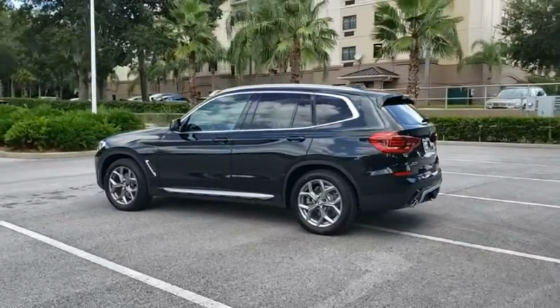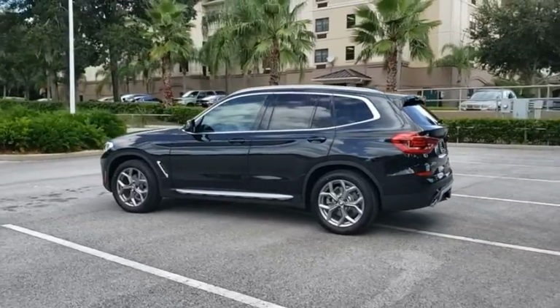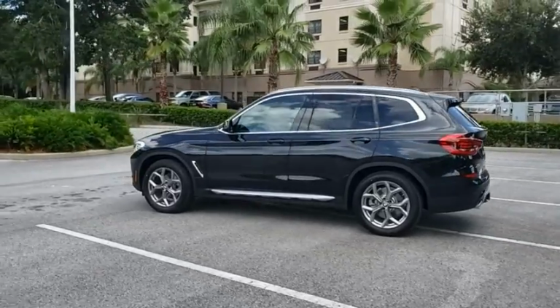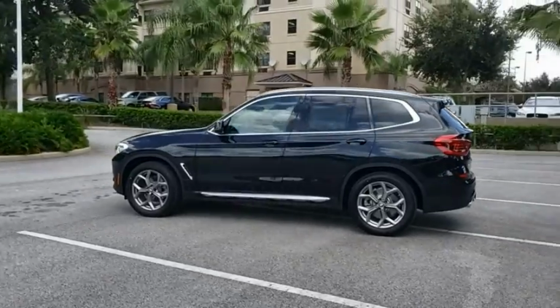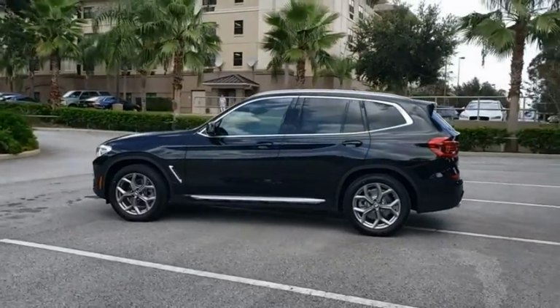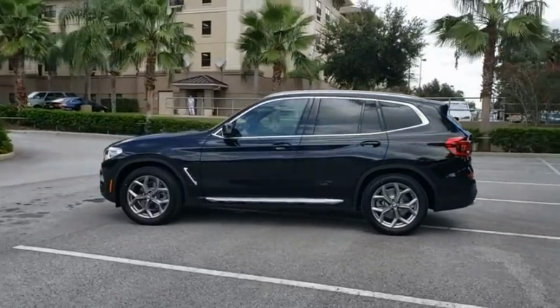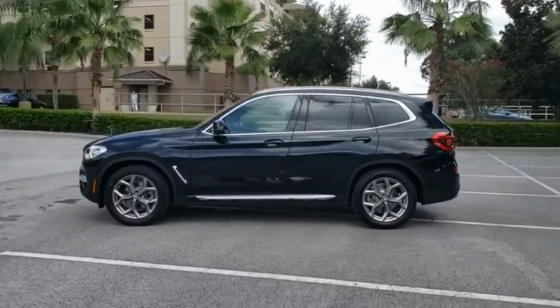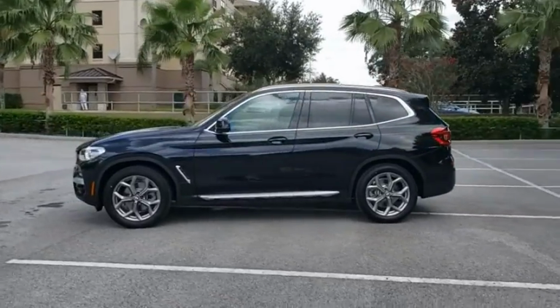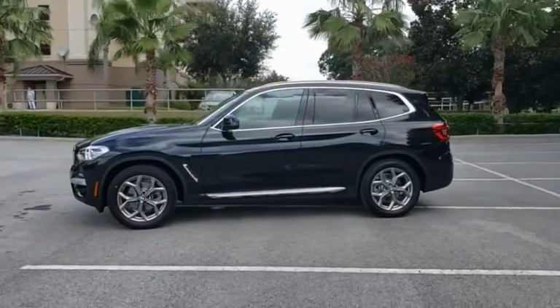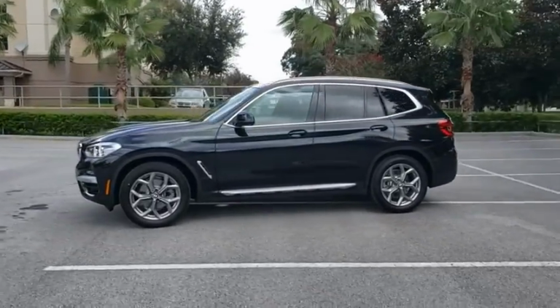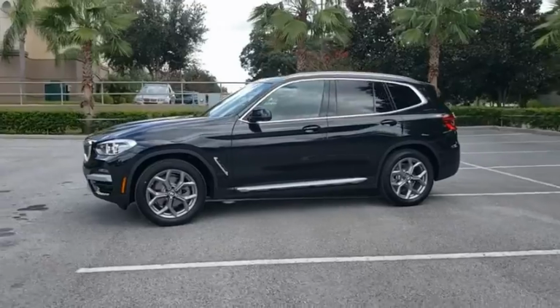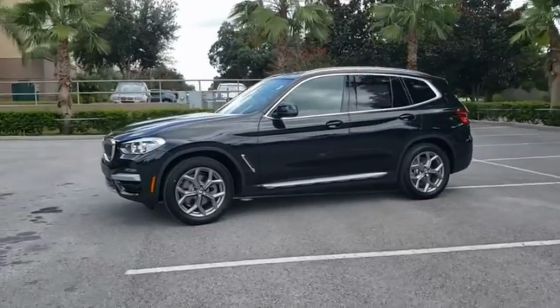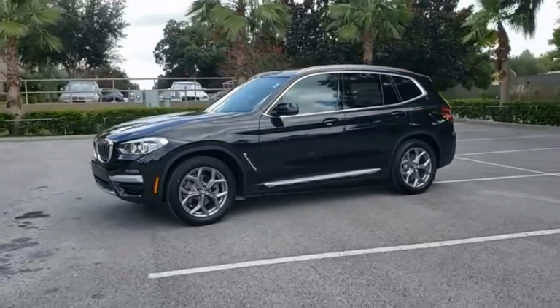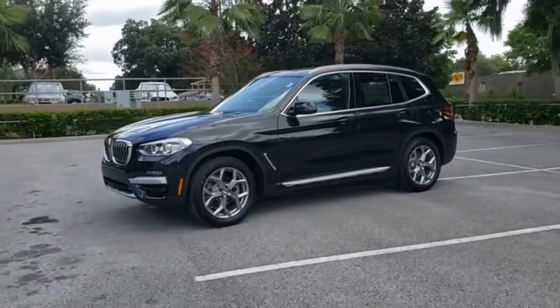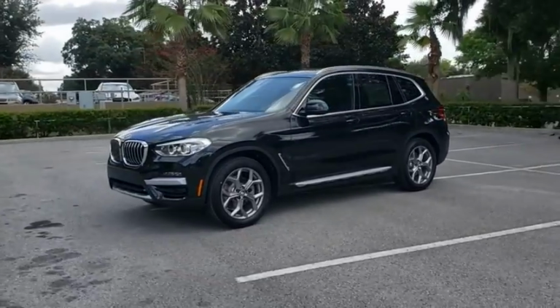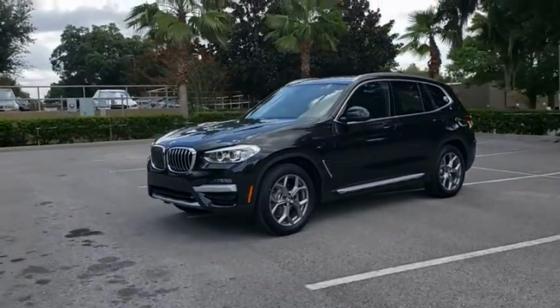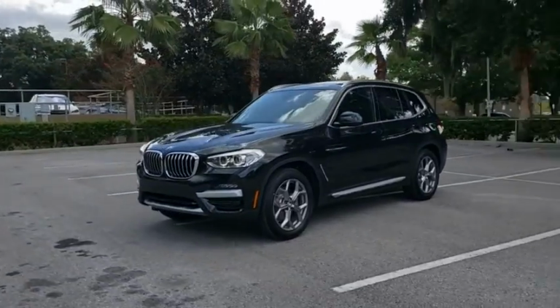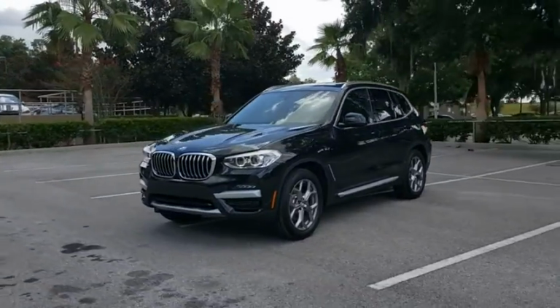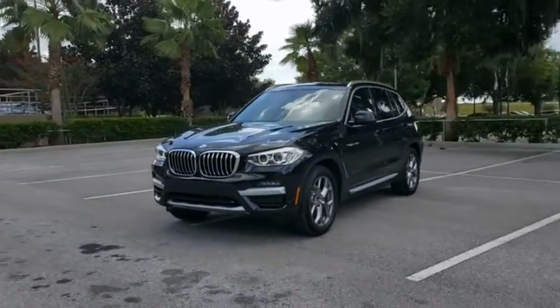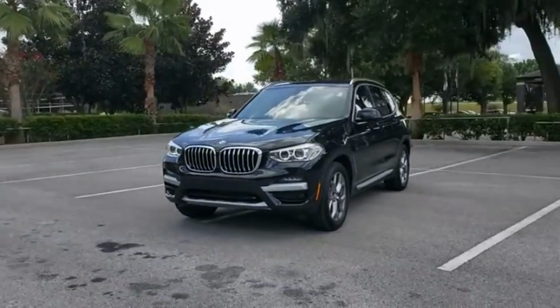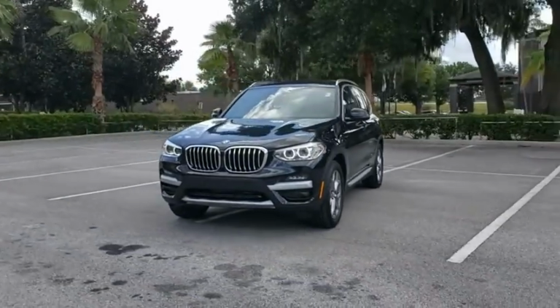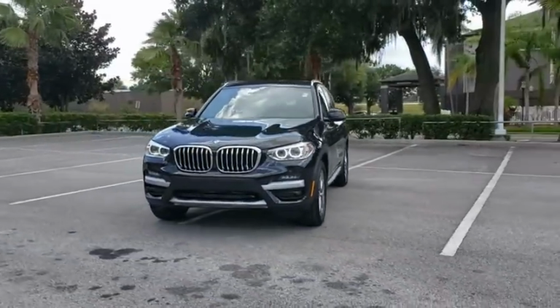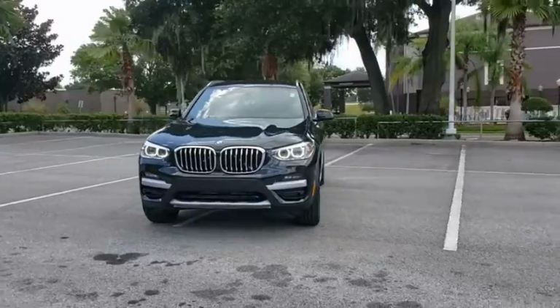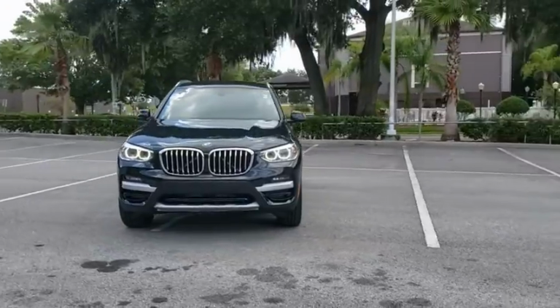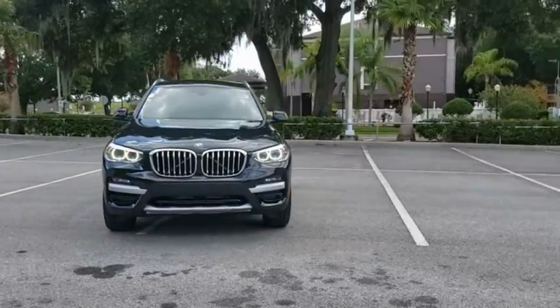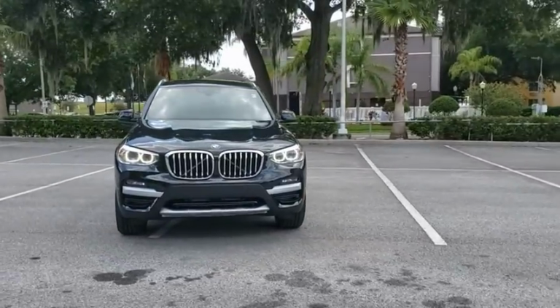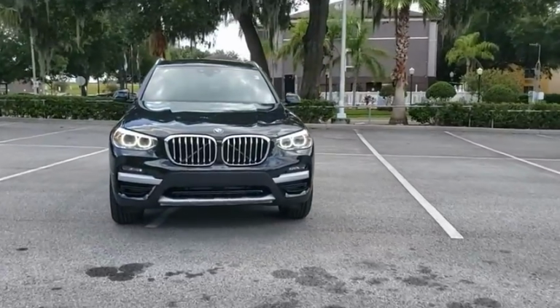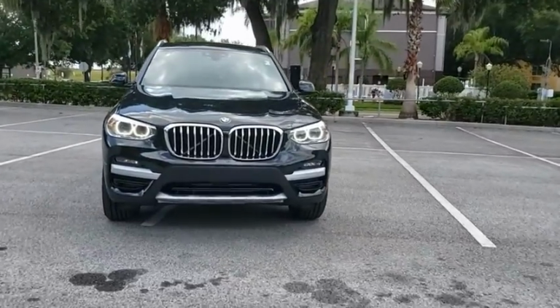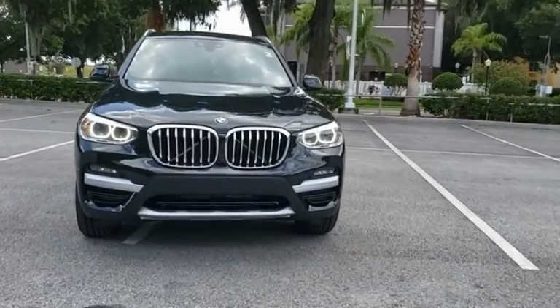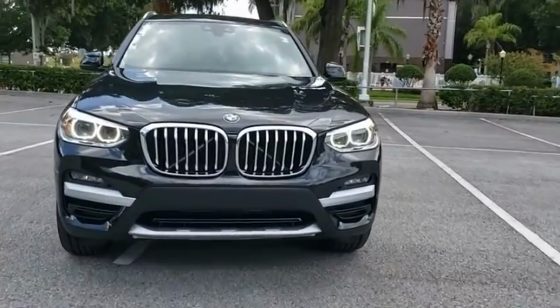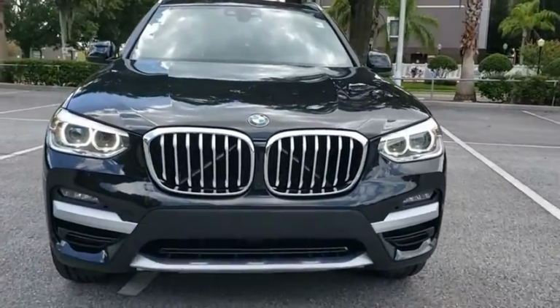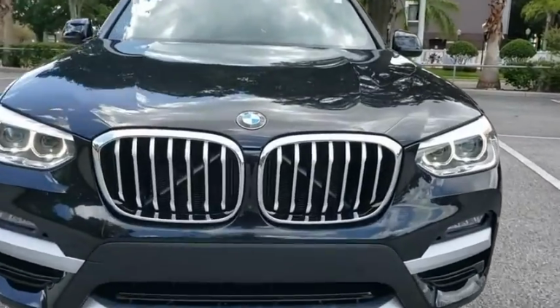Here are some of this vehicle's great options: backup camera, anti-lock braking system, power liftgate, steering wheel audio controls, power passenger seat, navigation system, traction control, stability control, keyless entry, Bluetooth.